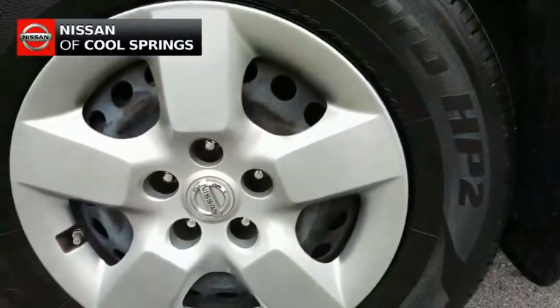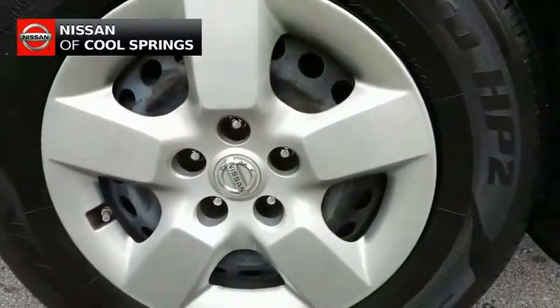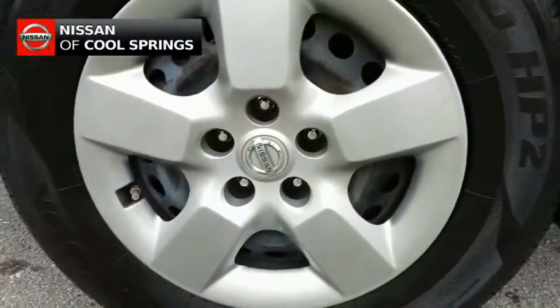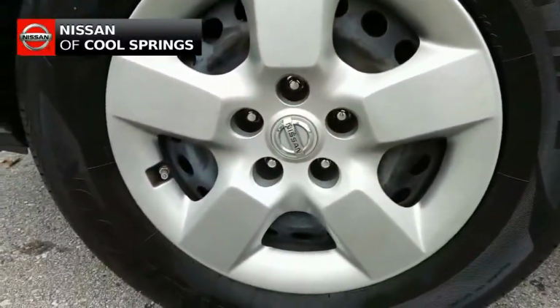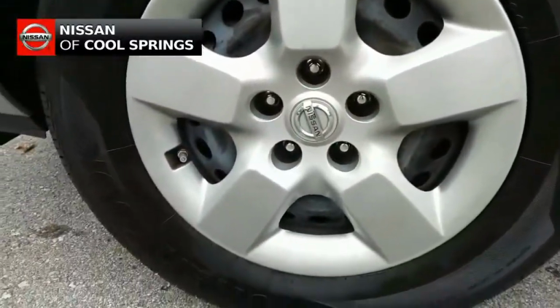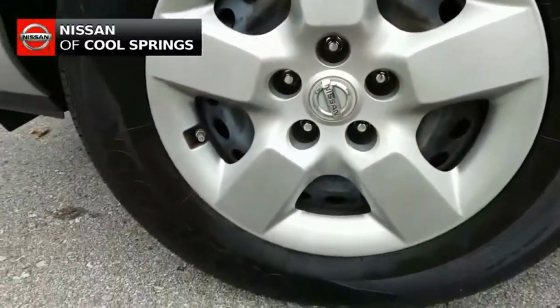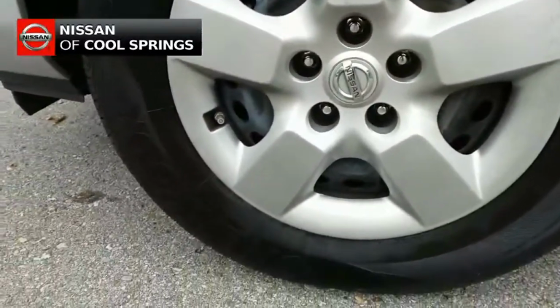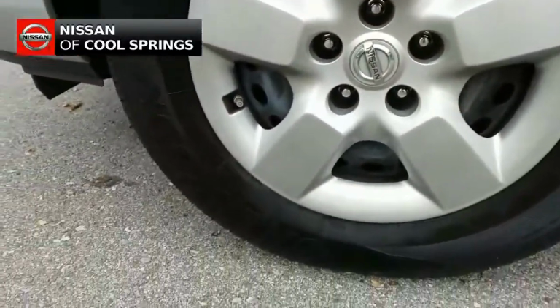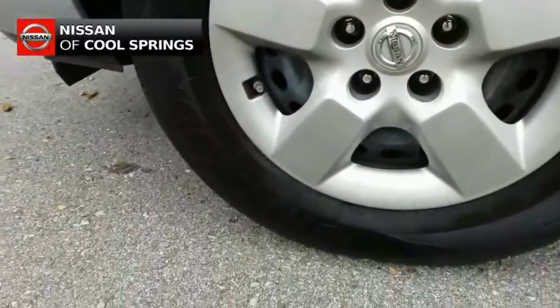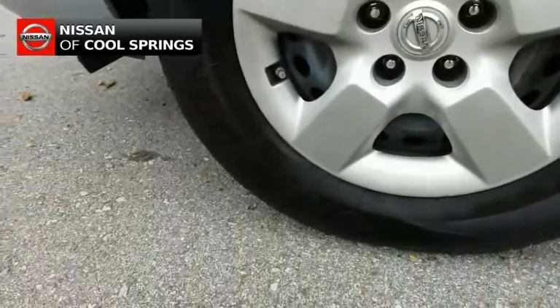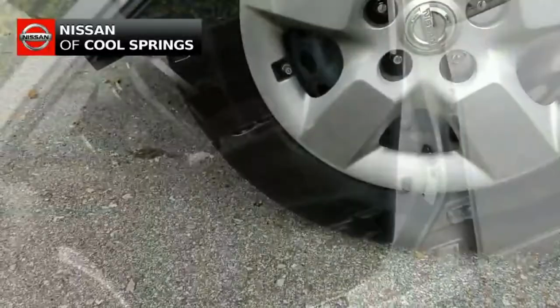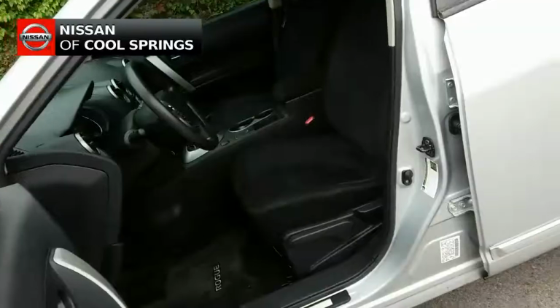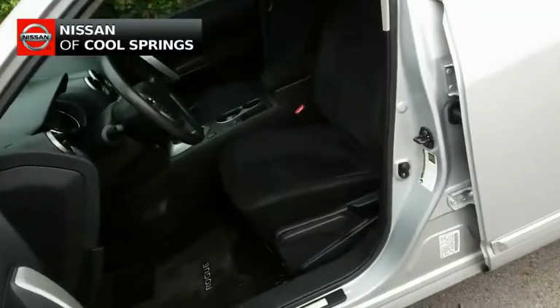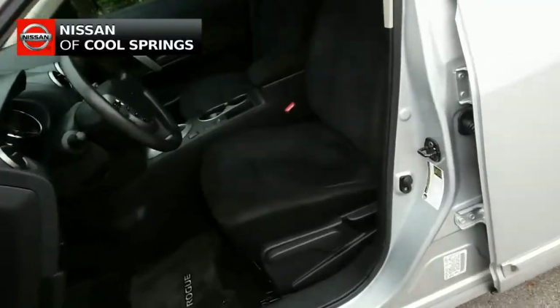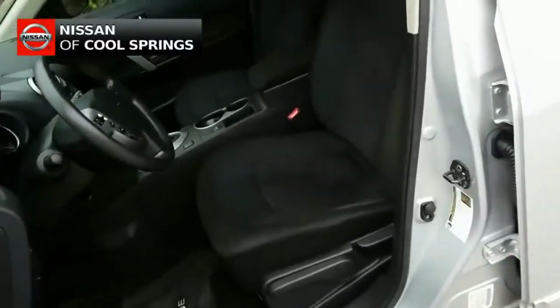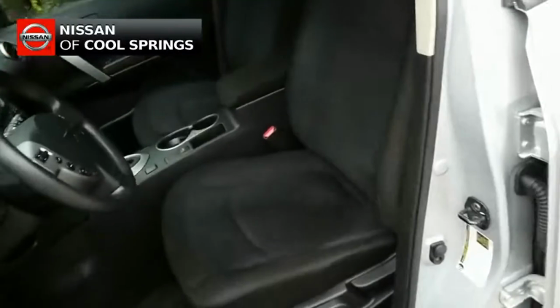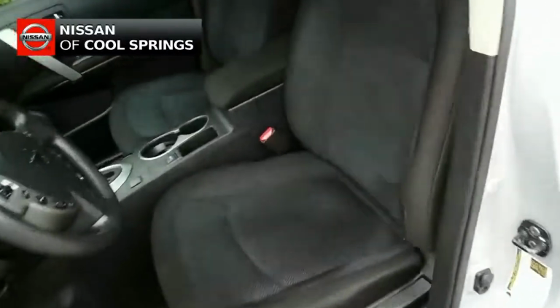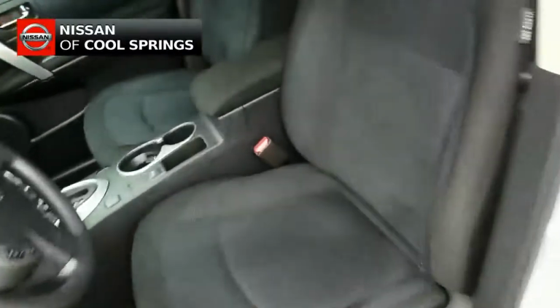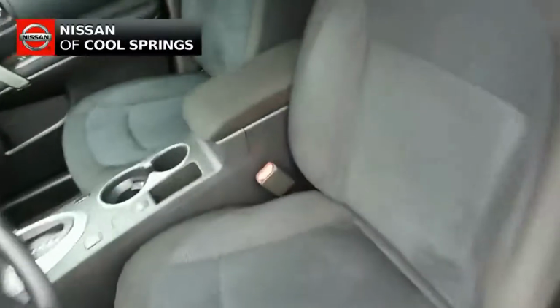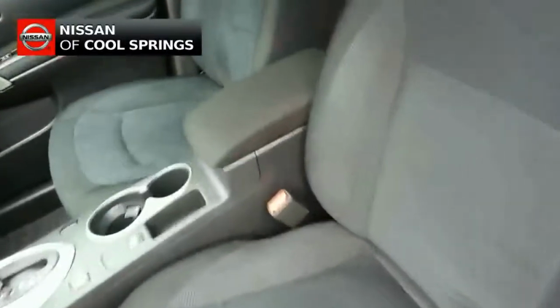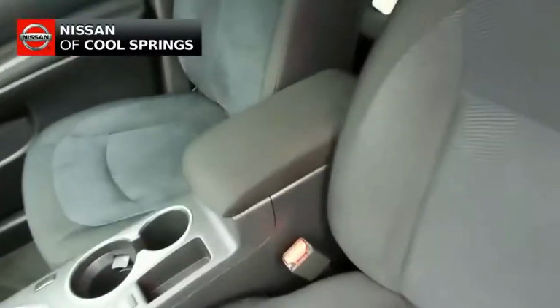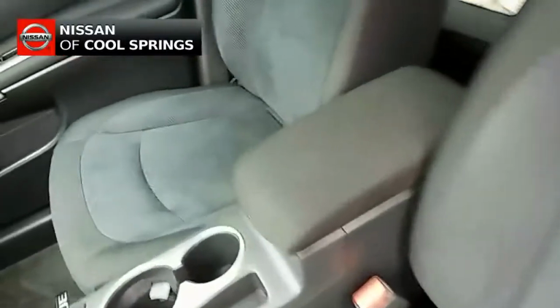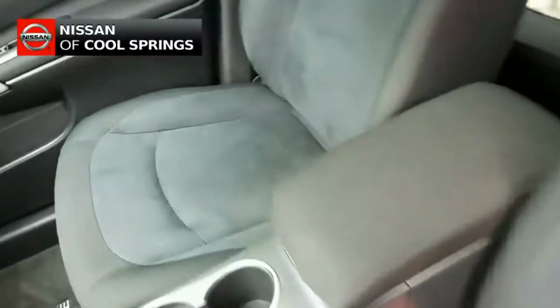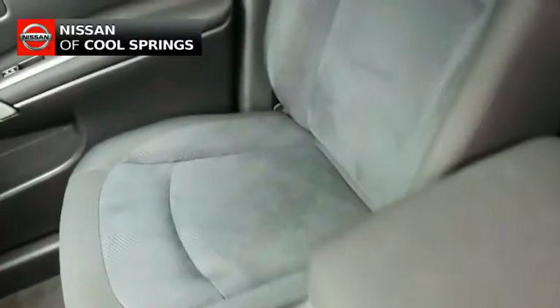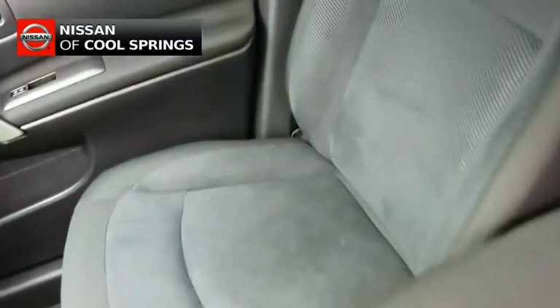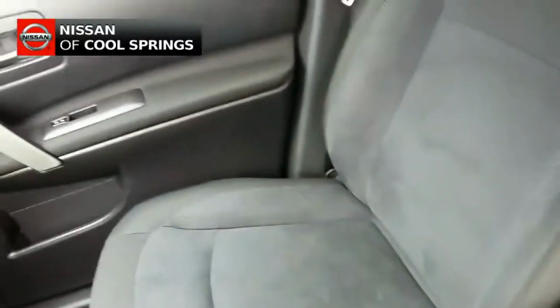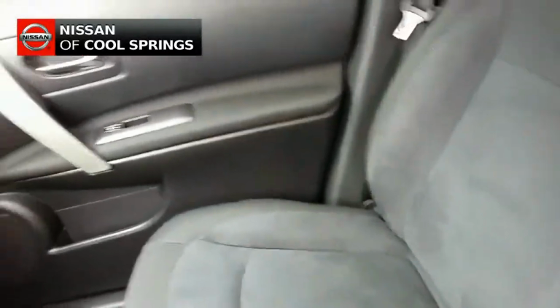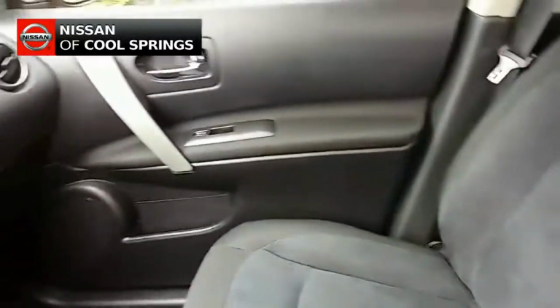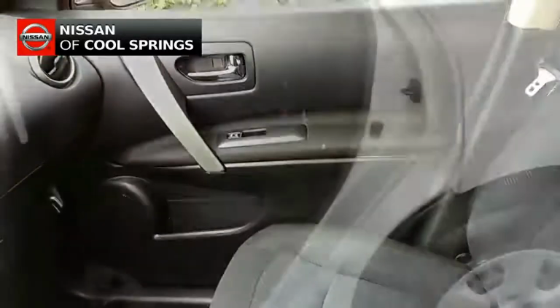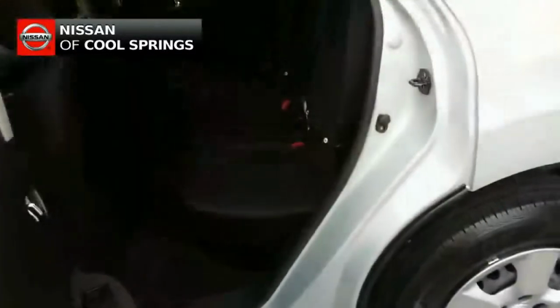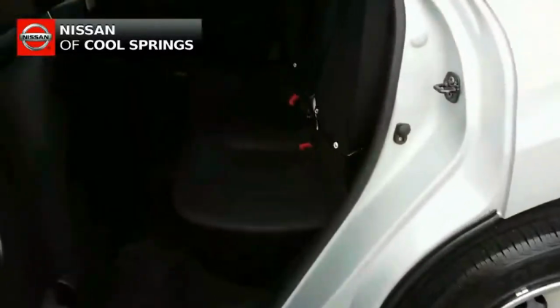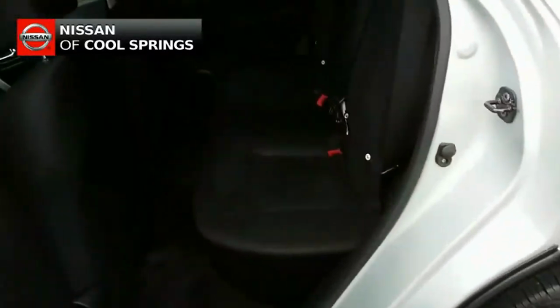As we take a look inside, we see that this vehicle has a very nice interior with black cloth seating throughout, with front bucket seats and plenty of room for three people in the second row.